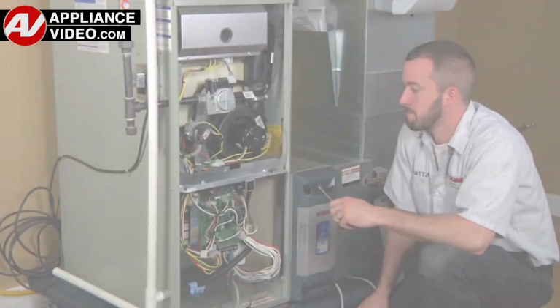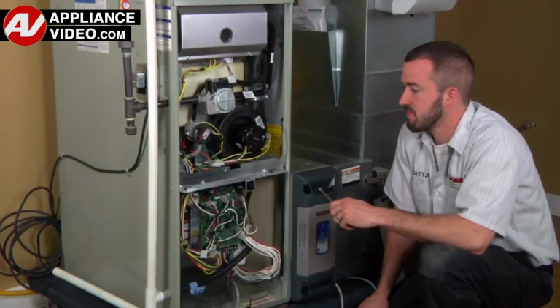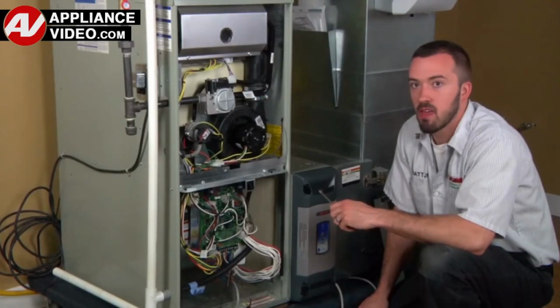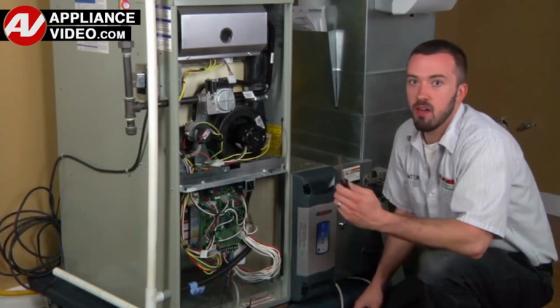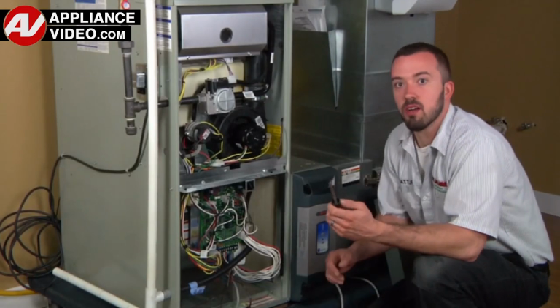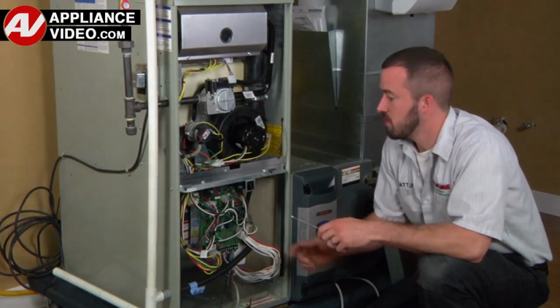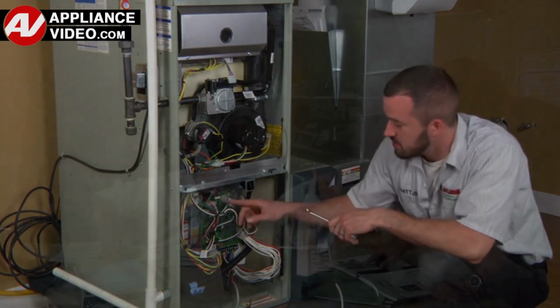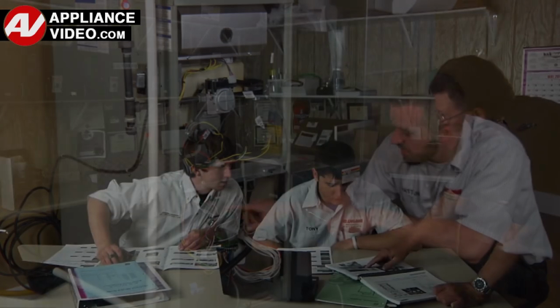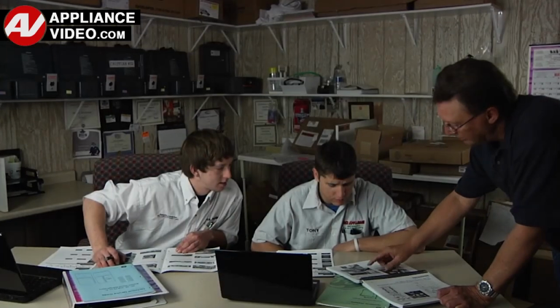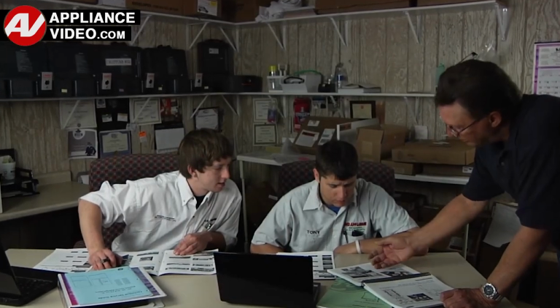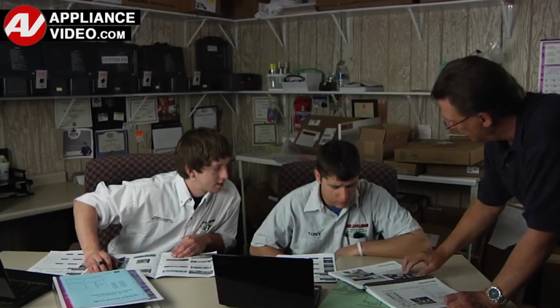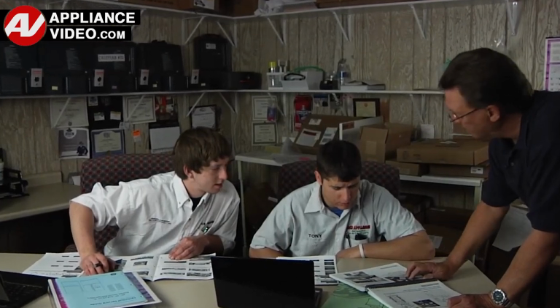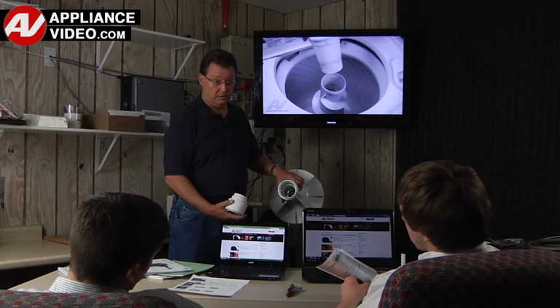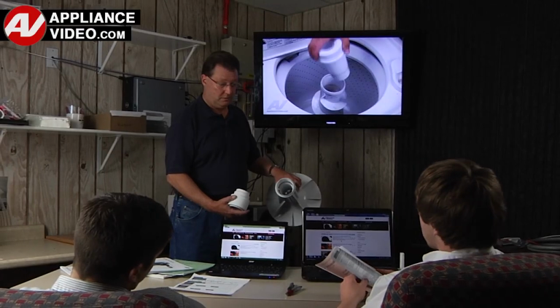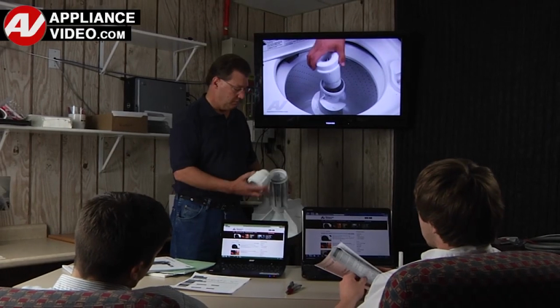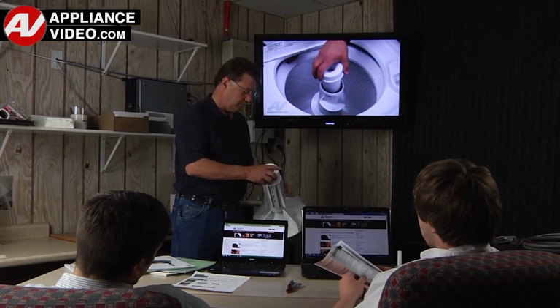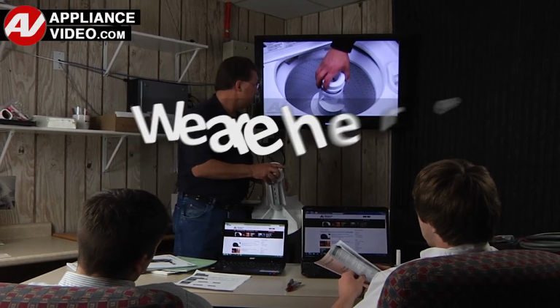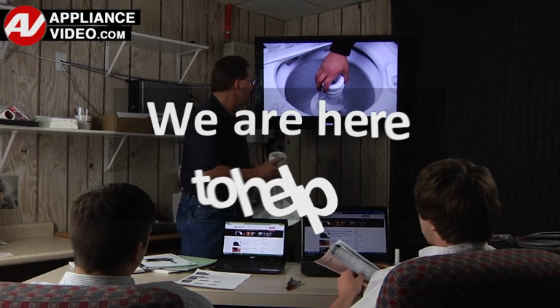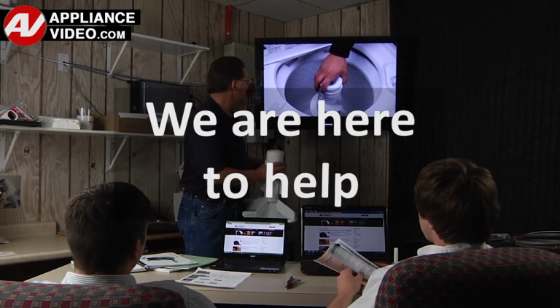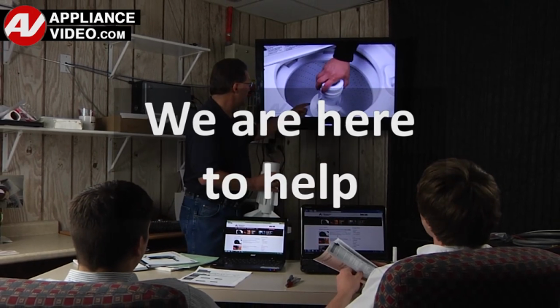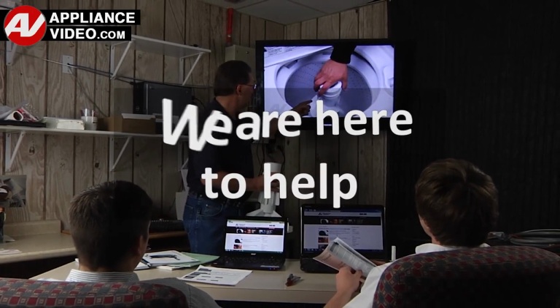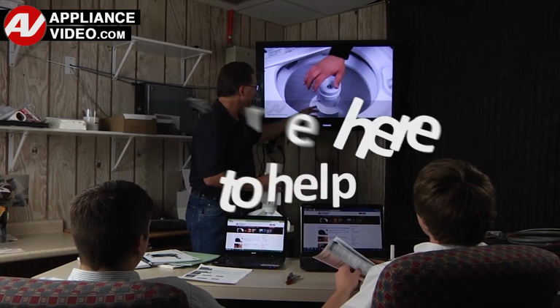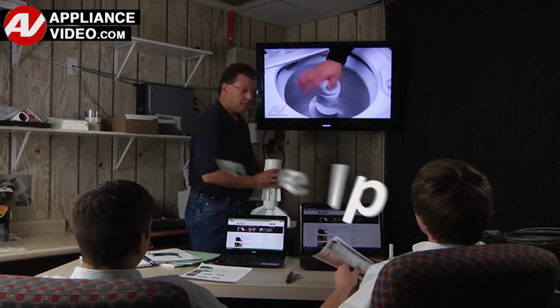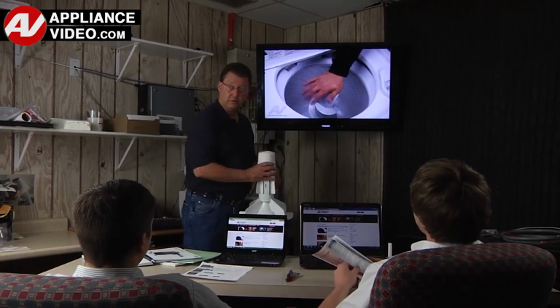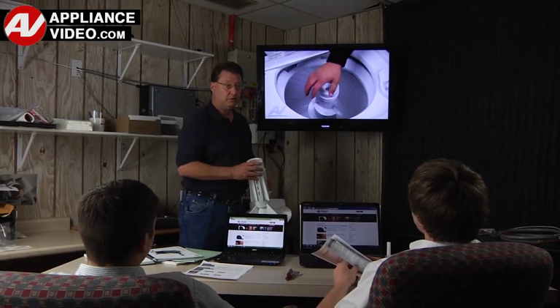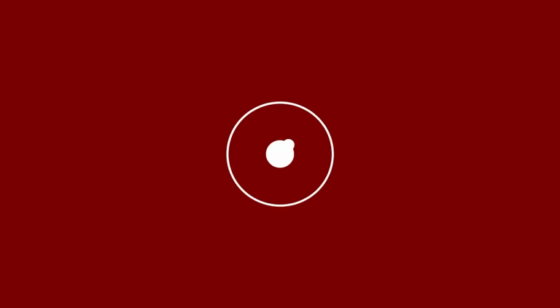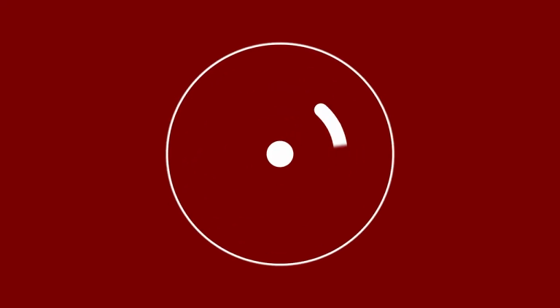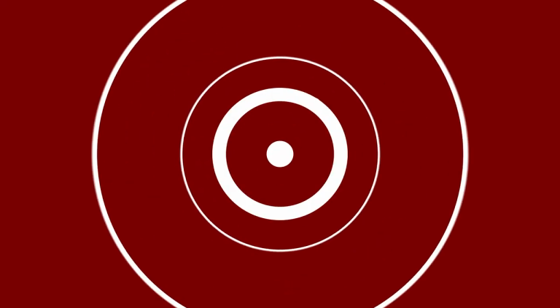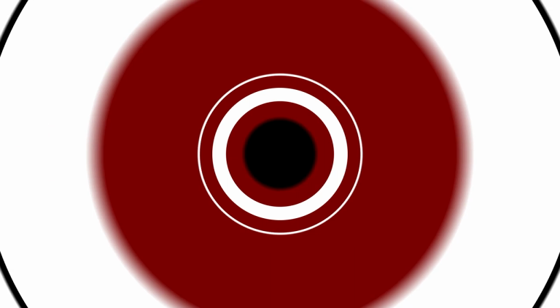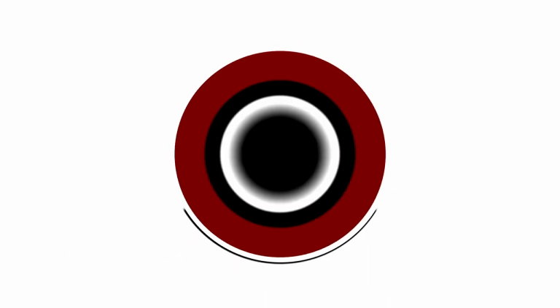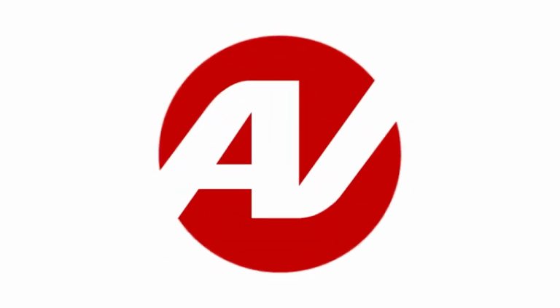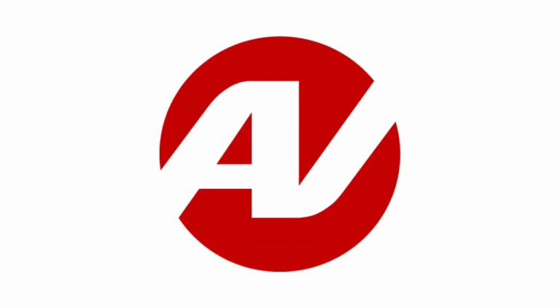ApplianceVideo.com provides high-quality repair videos that anyone can follow, regardless of their skill level. We are here to help. Click on the link below to view this repair video and let us help you do it right the first time.